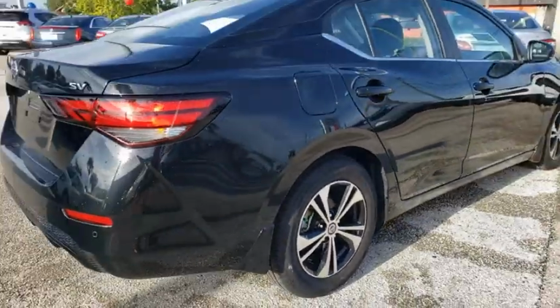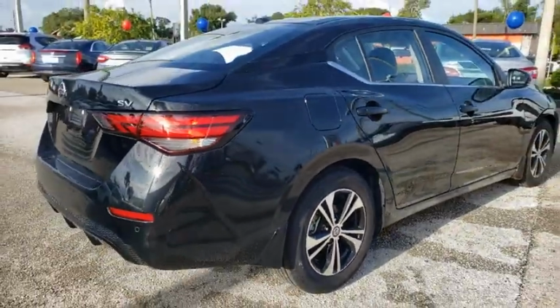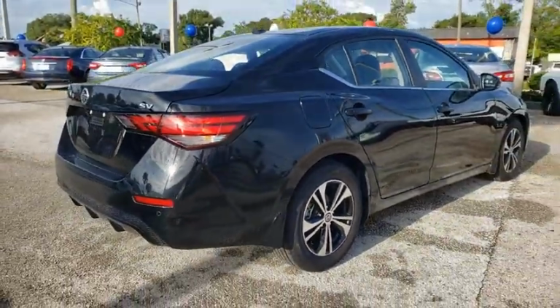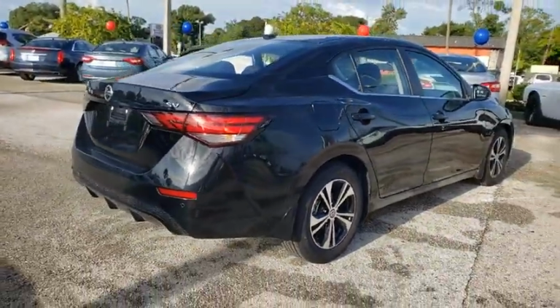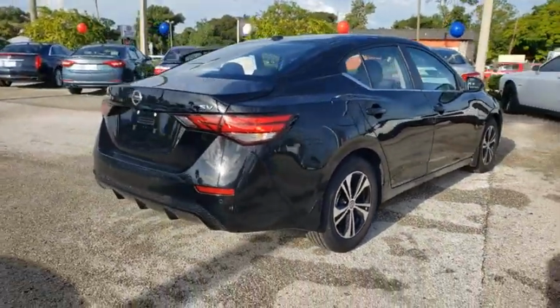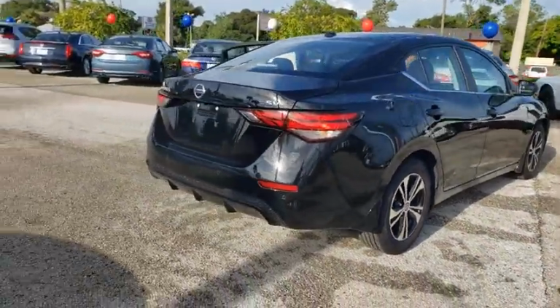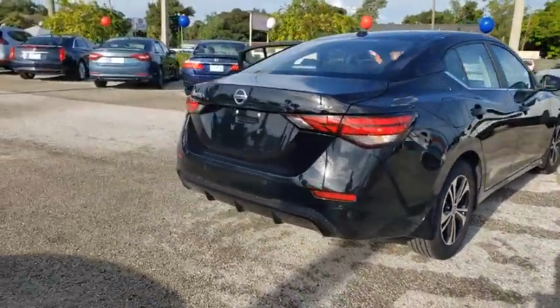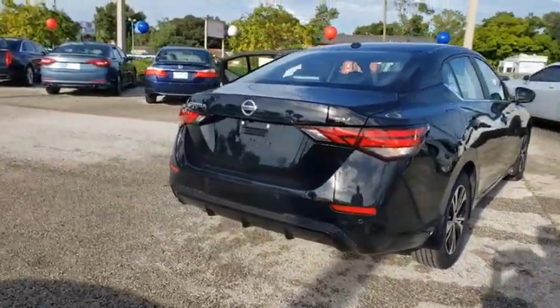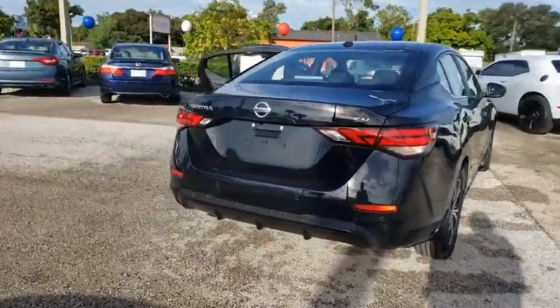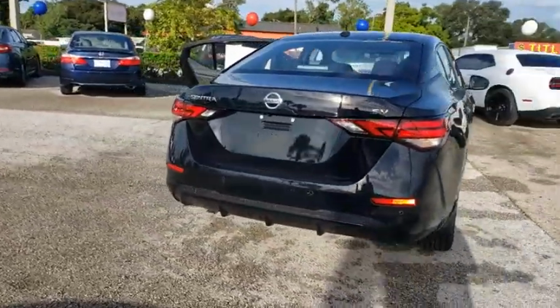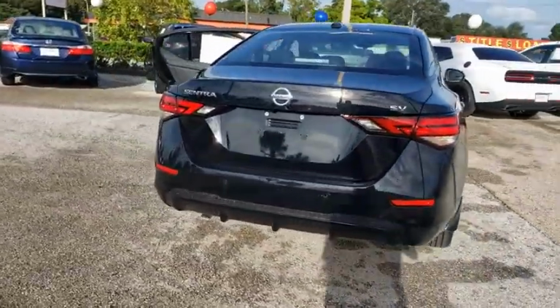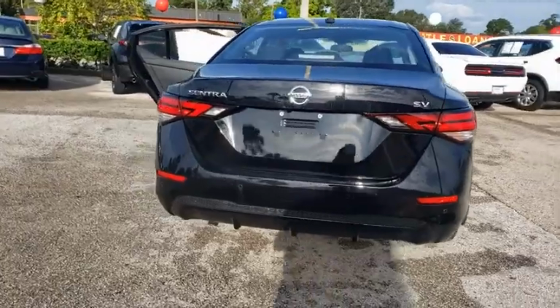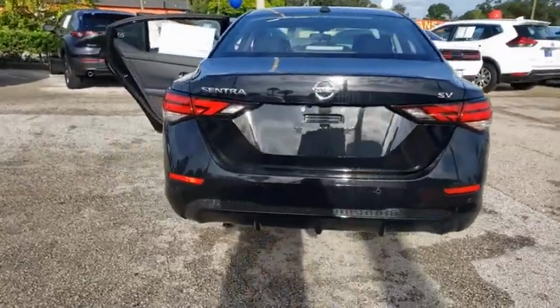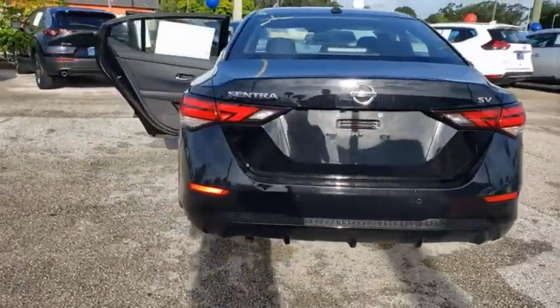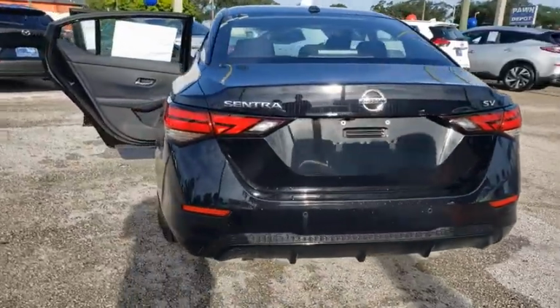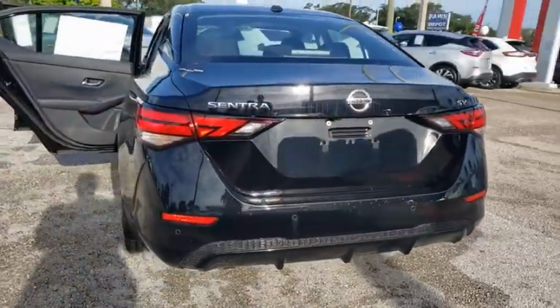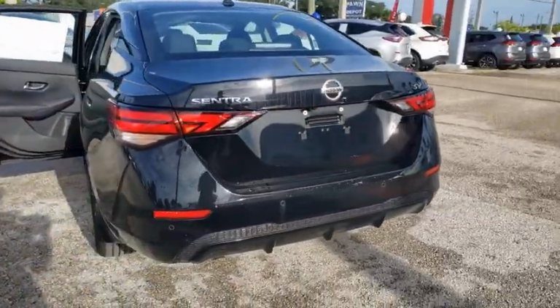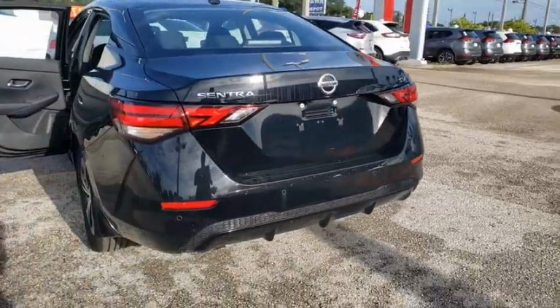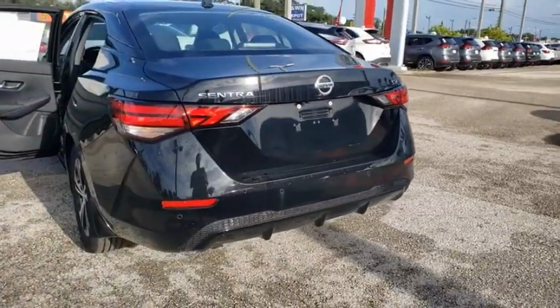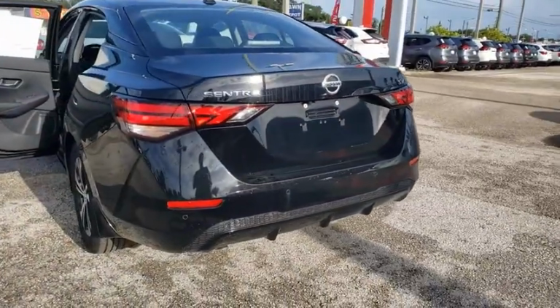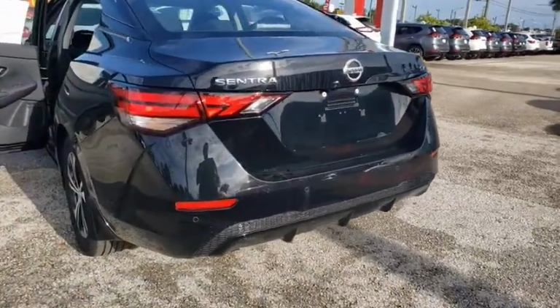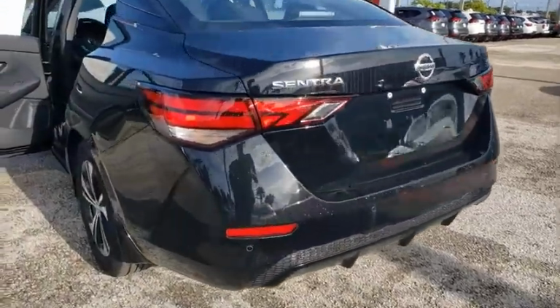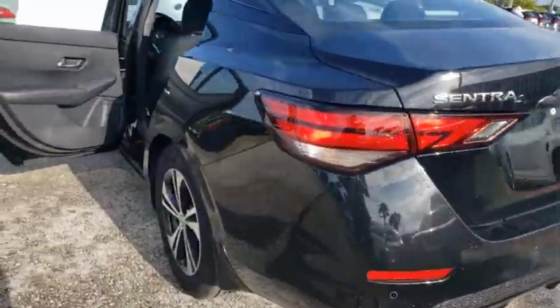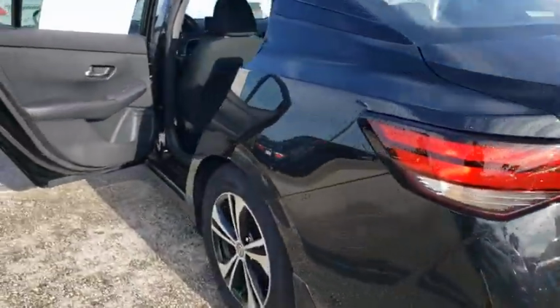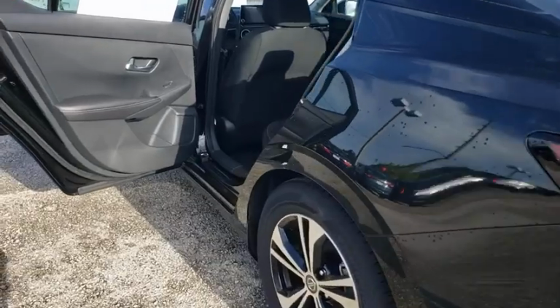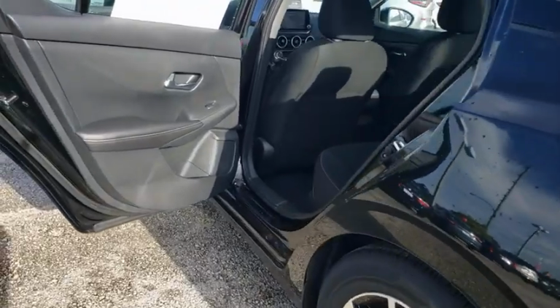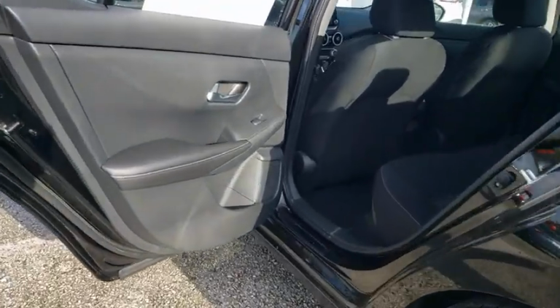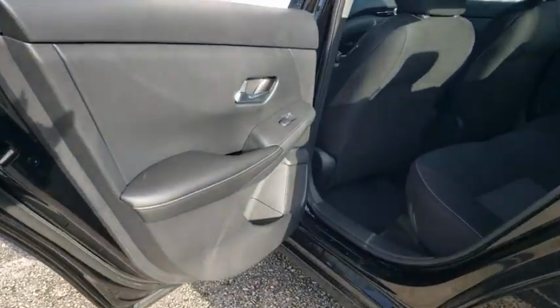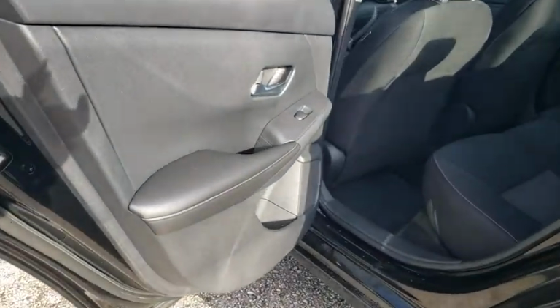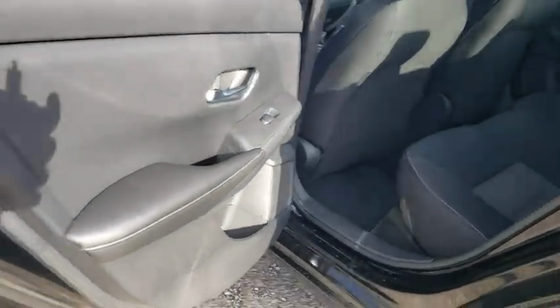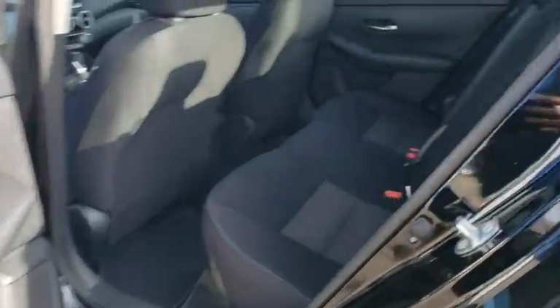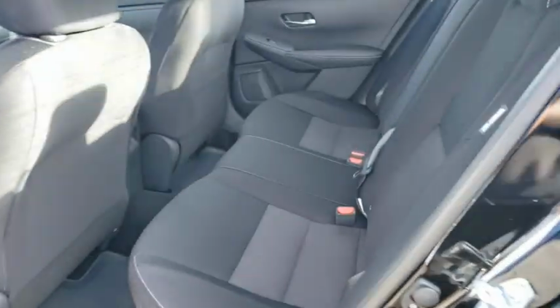Traction control, dual airbags, power steering, four-wheel disc brakes, trip computer, security system, rear window defroster, power windows, electronic stability control, brake assist, tachometer.